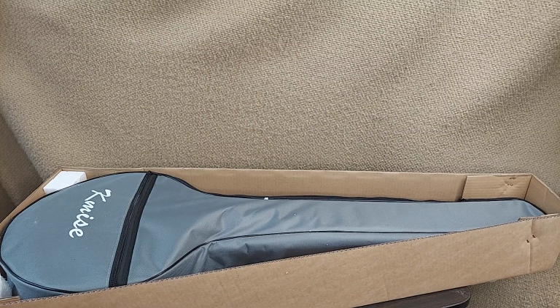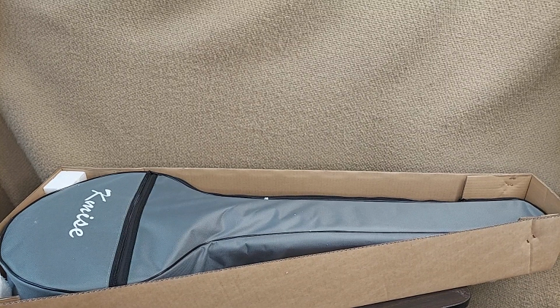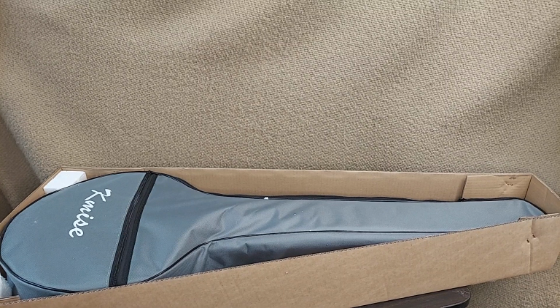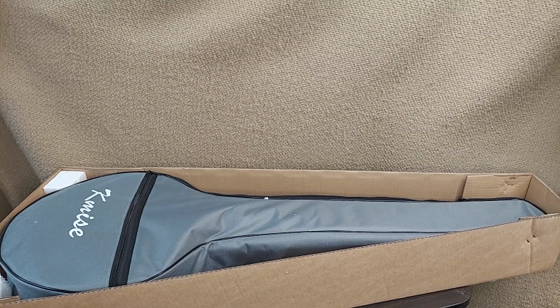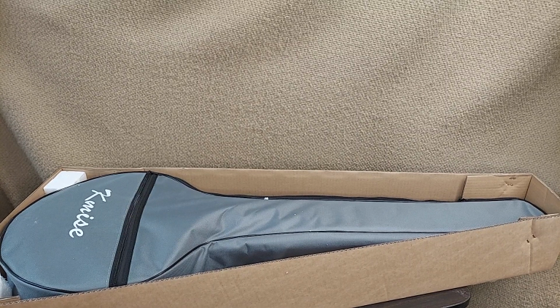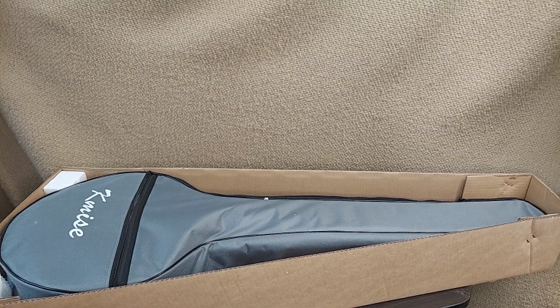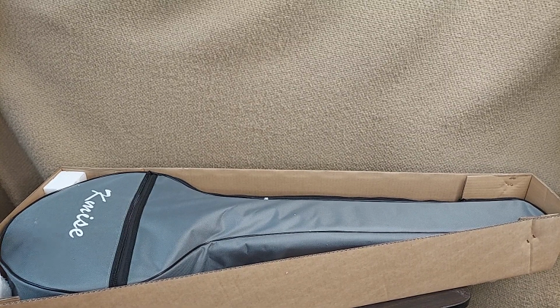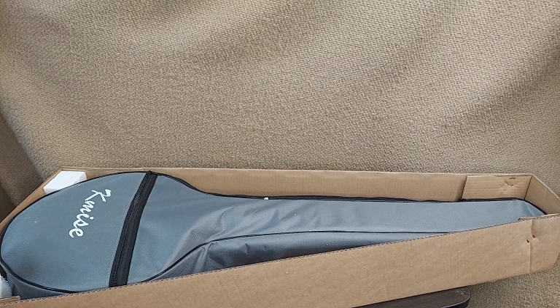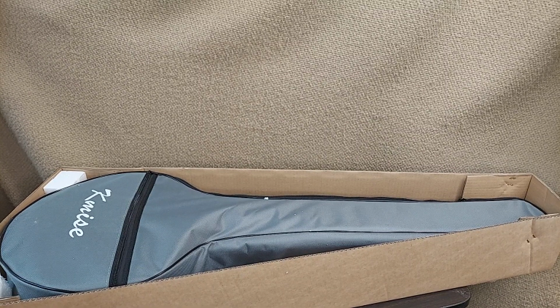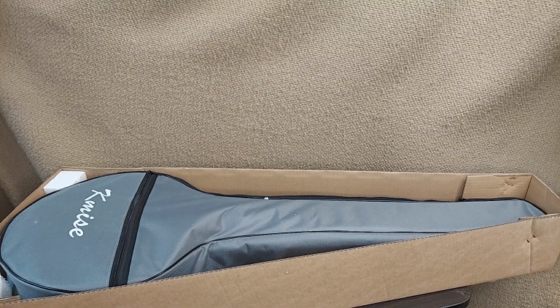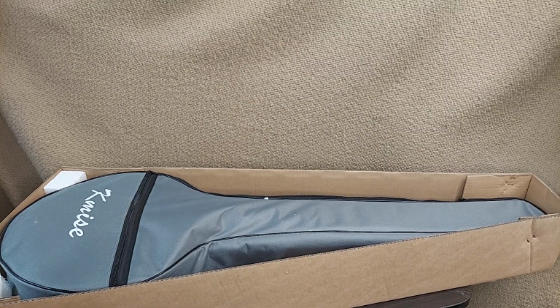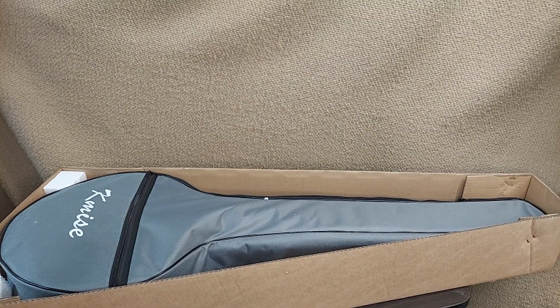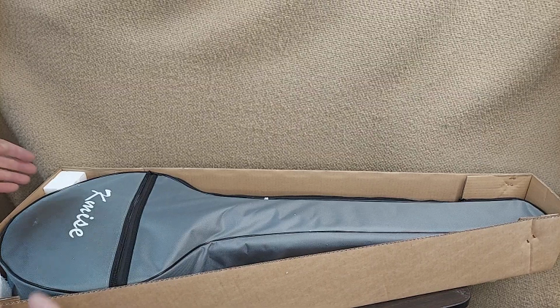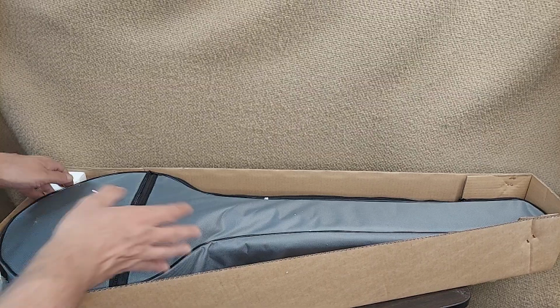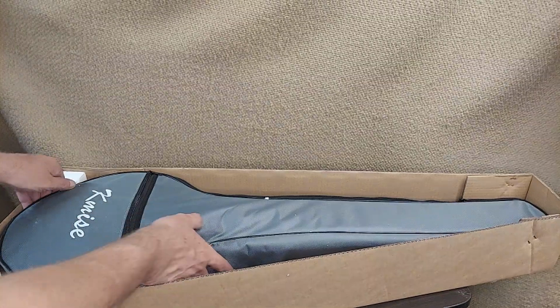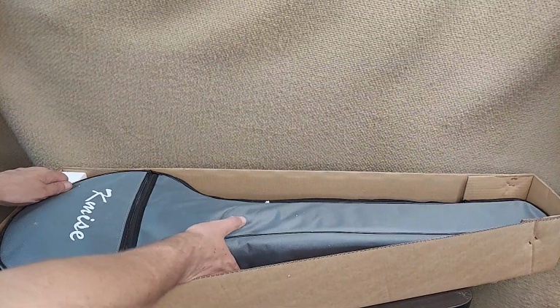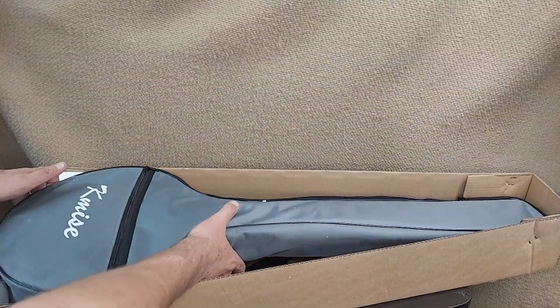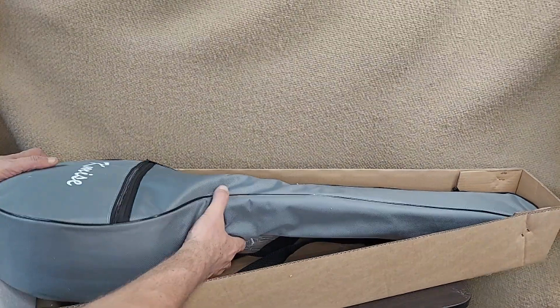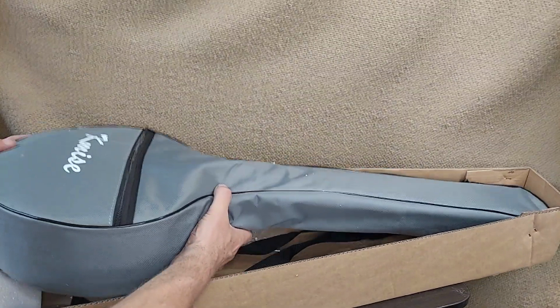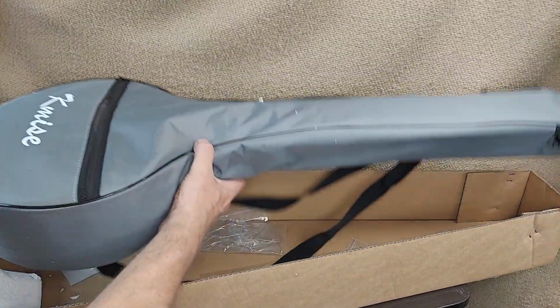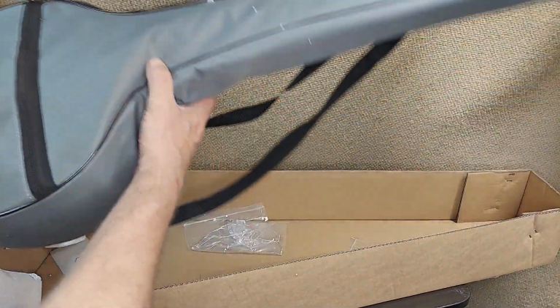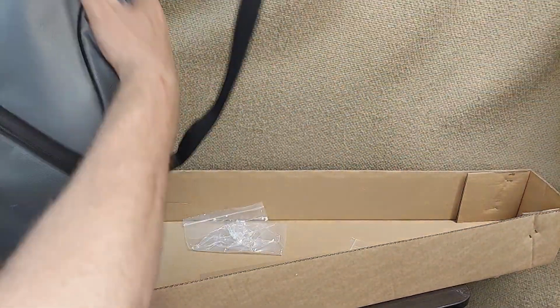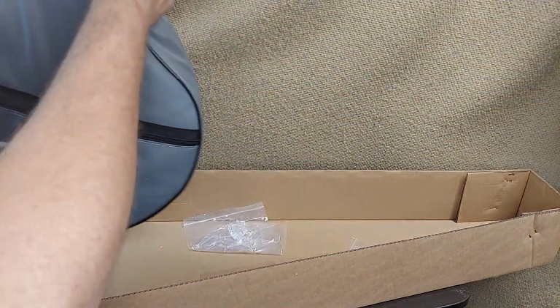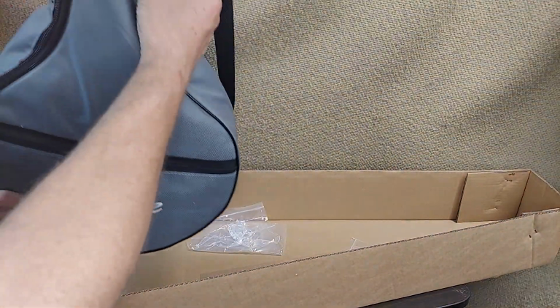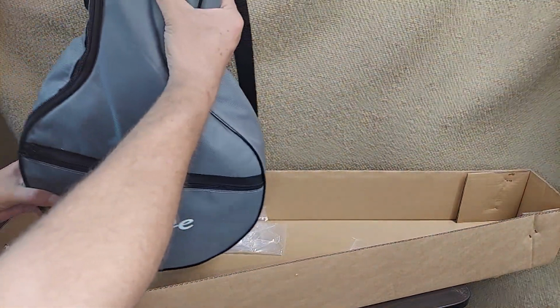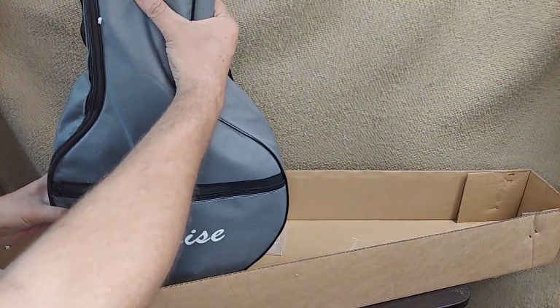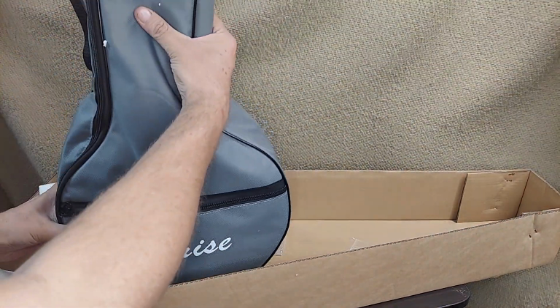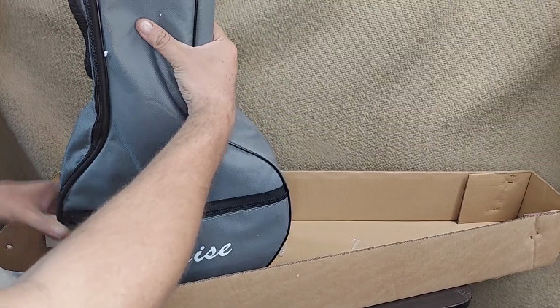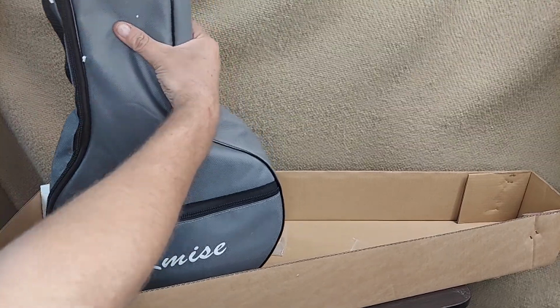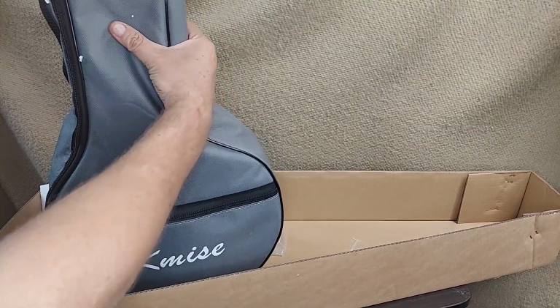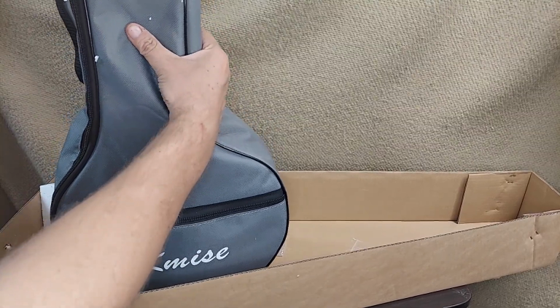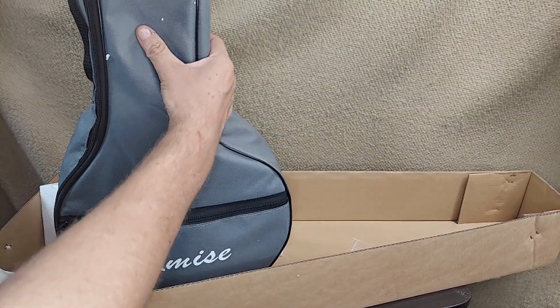So we're going to be gifting a banjo and I thought I'd show people what it looks like — this is what you get in the box. There's some other packaging I've already taken out to kind of lighten it up for the gift.